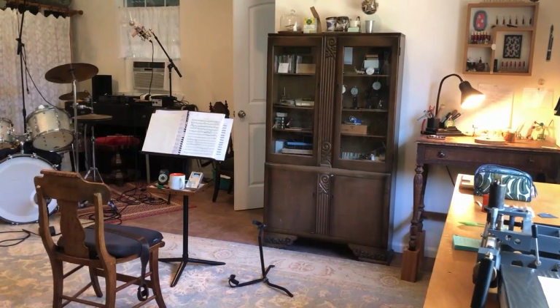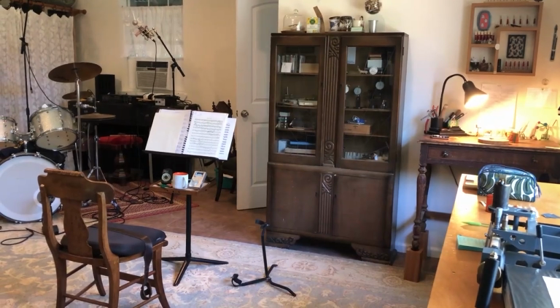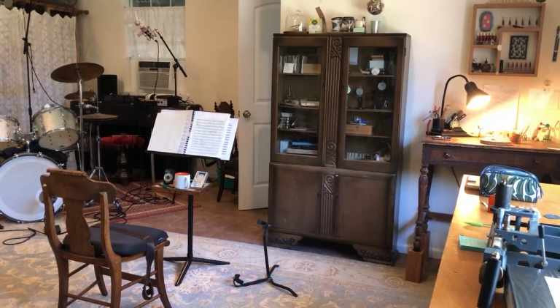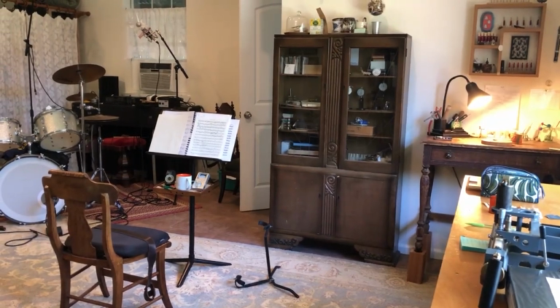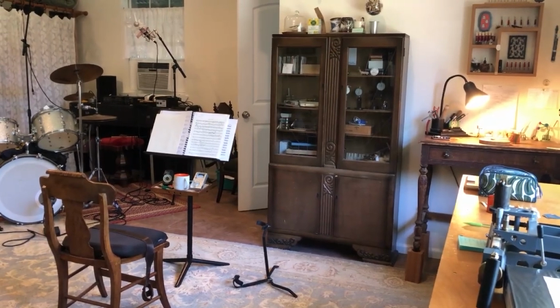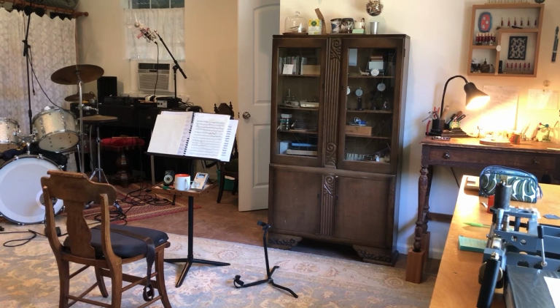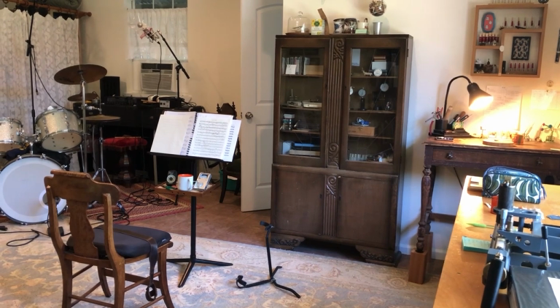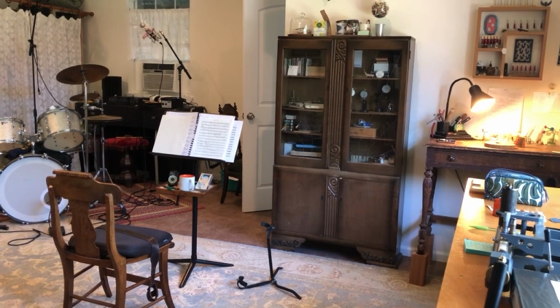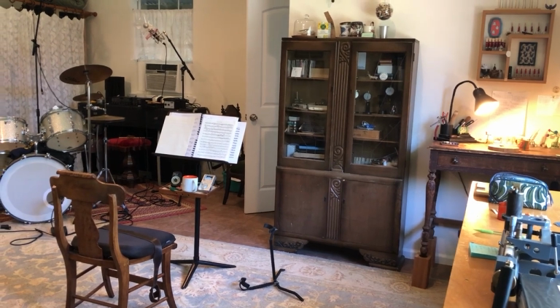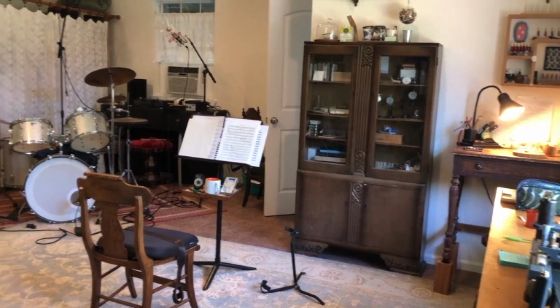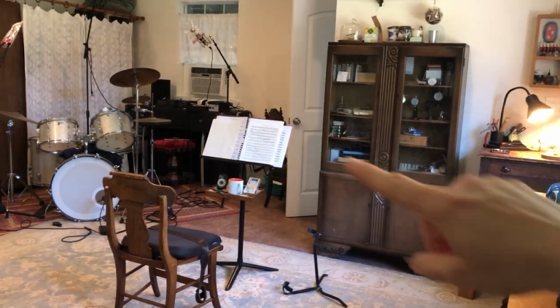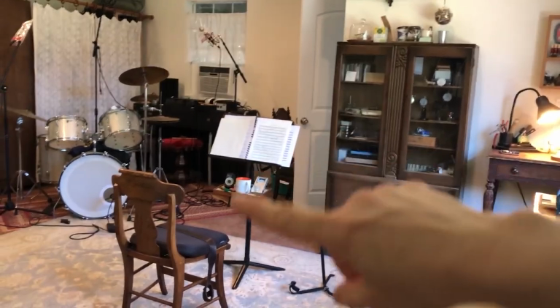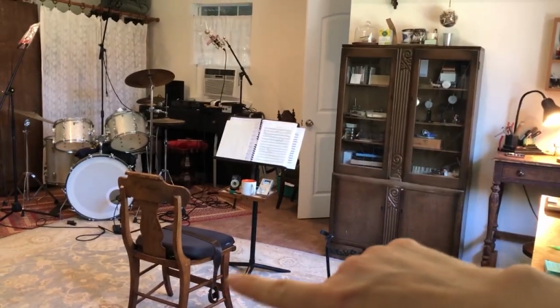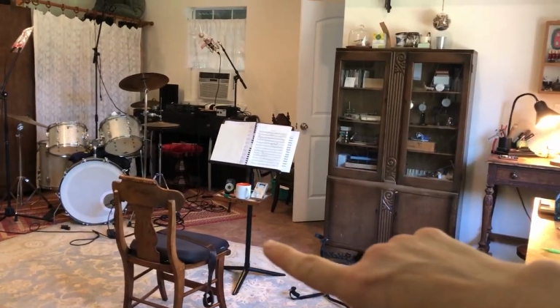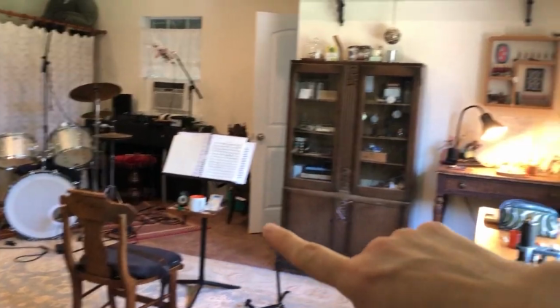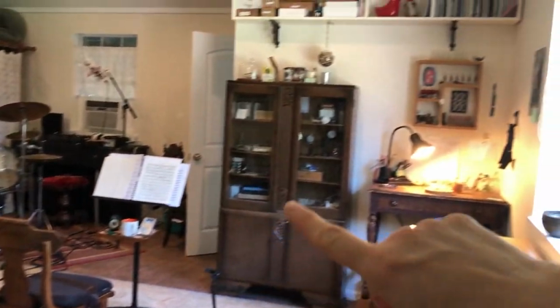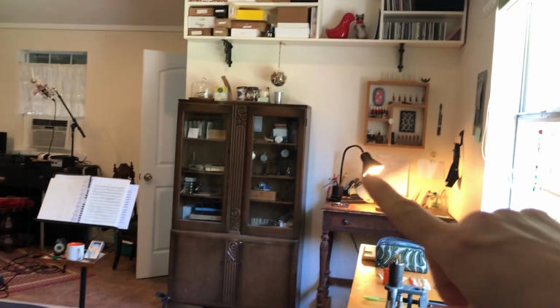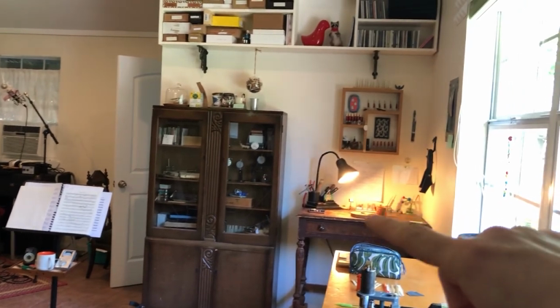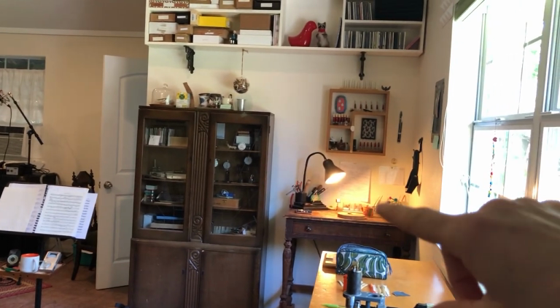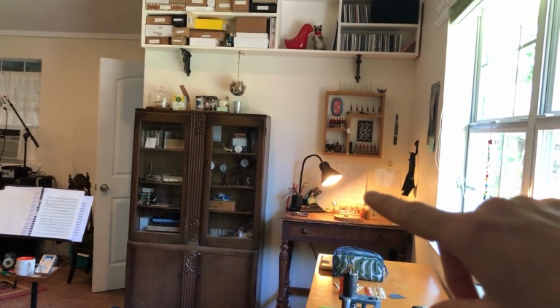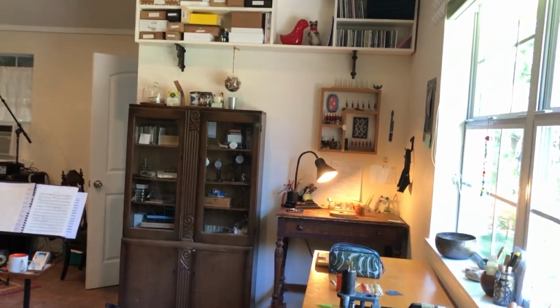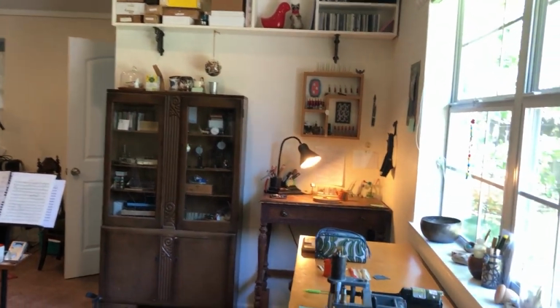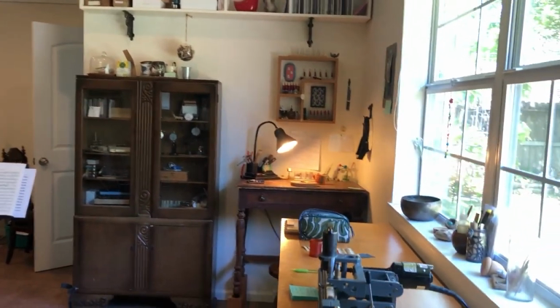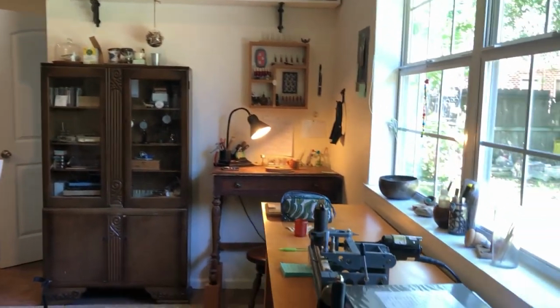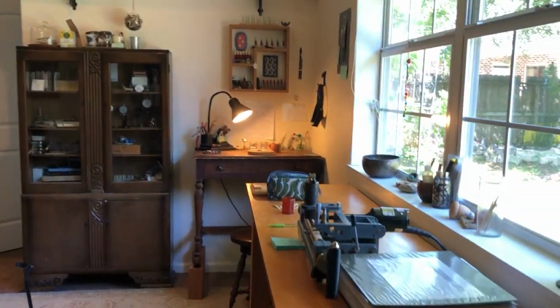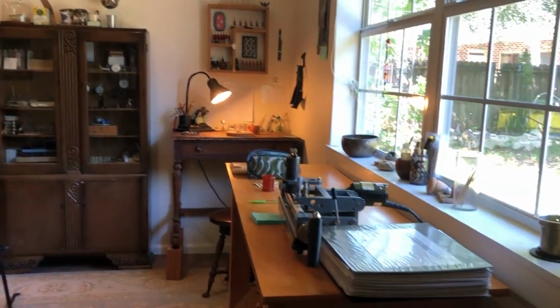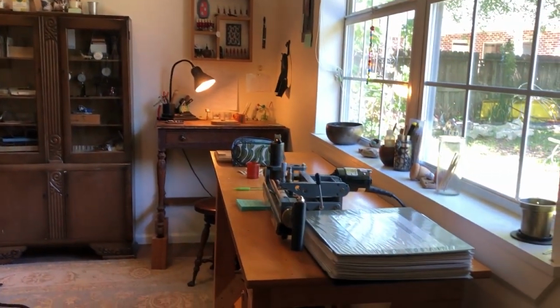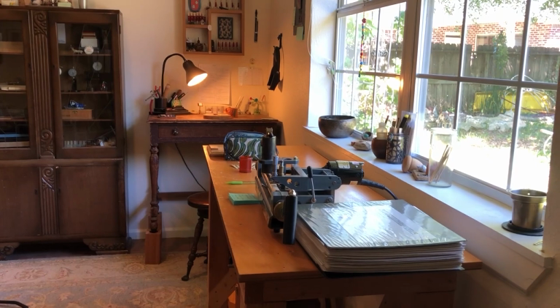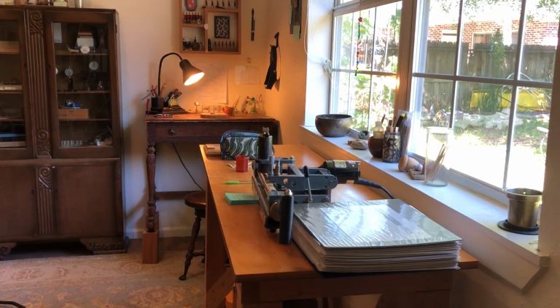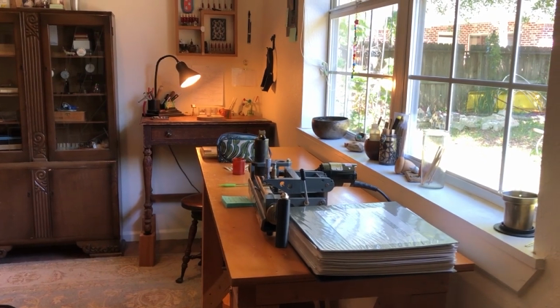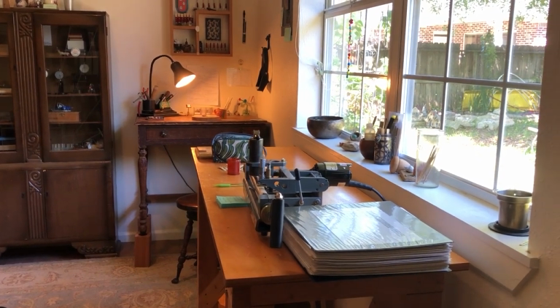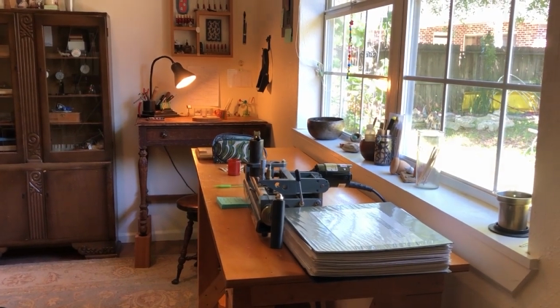When I'm working from home, I split my time between three little areas. This is my practice chair and stand, this is my reed desk, and this is the table where I do cane processing. Let's take them one at a time.